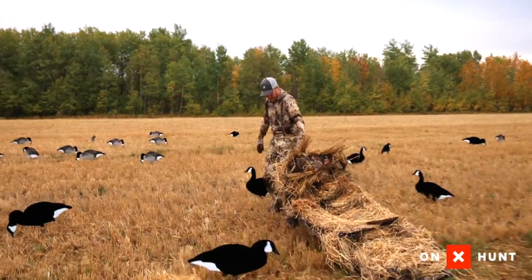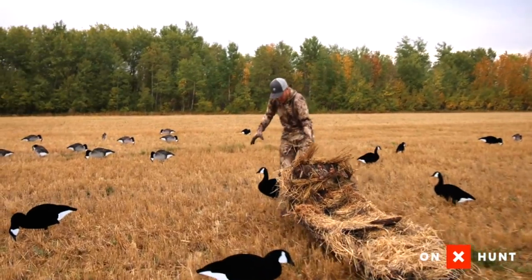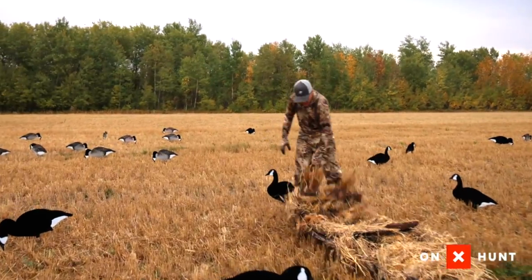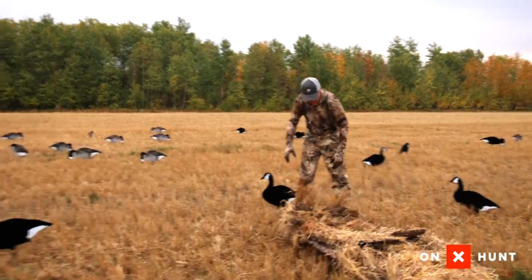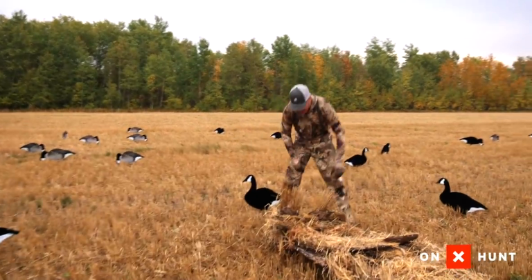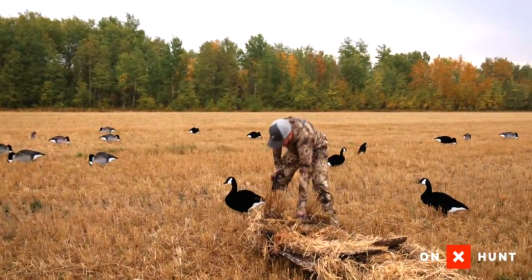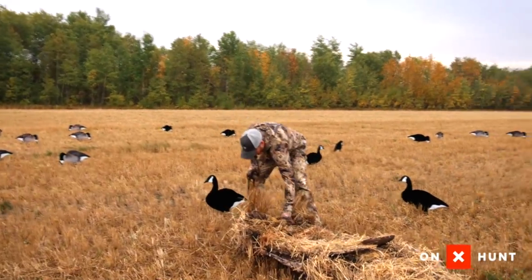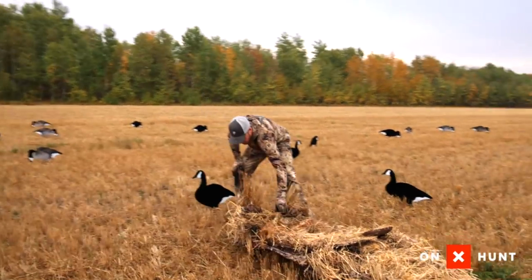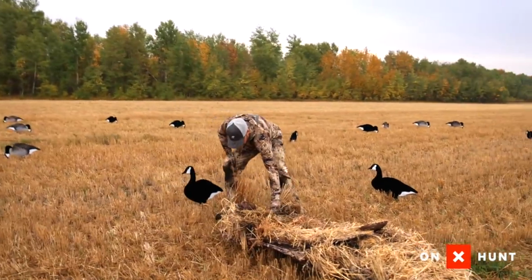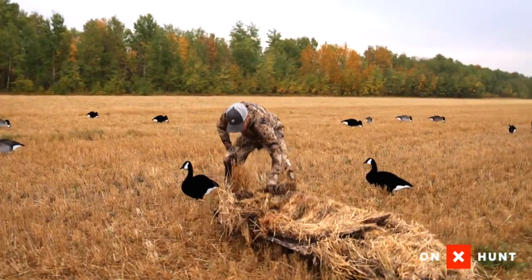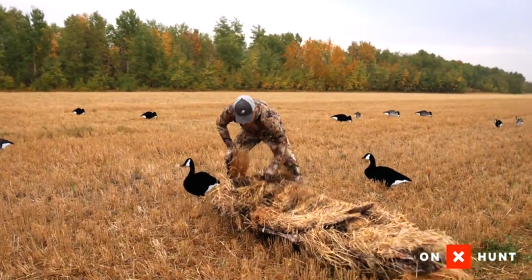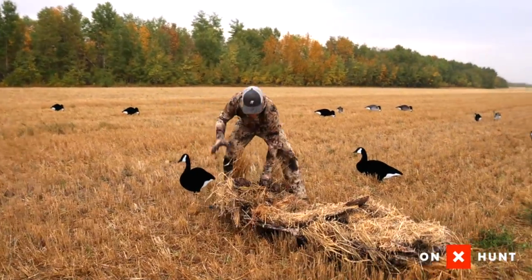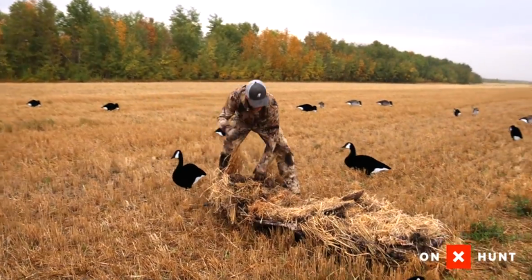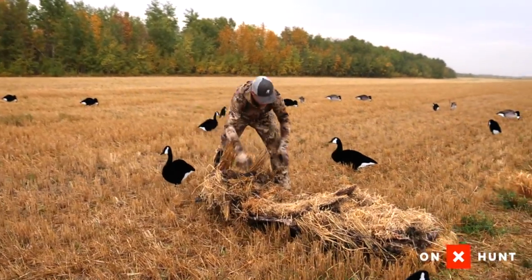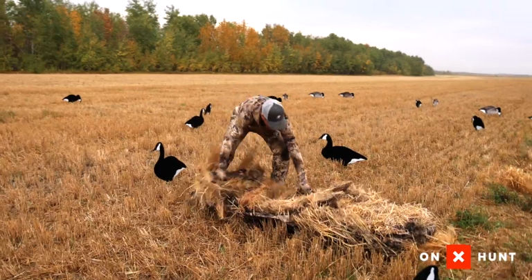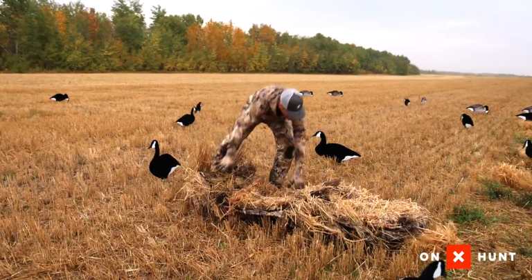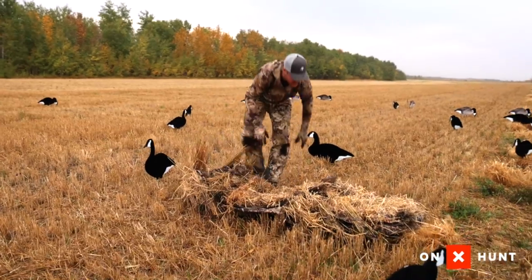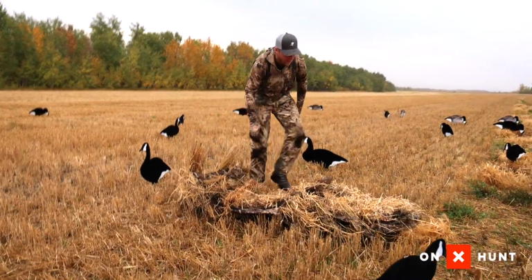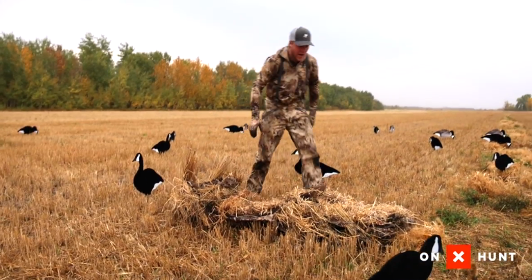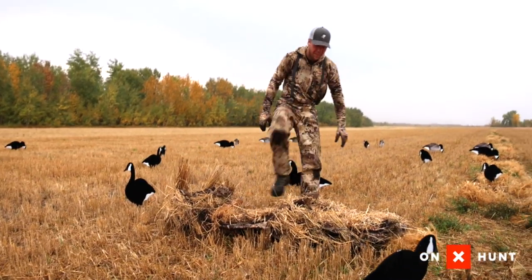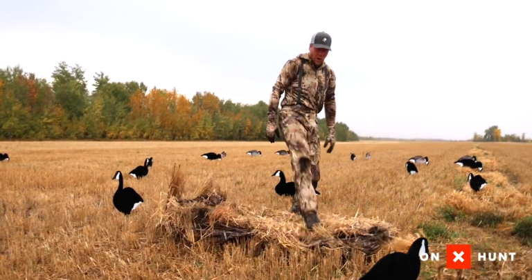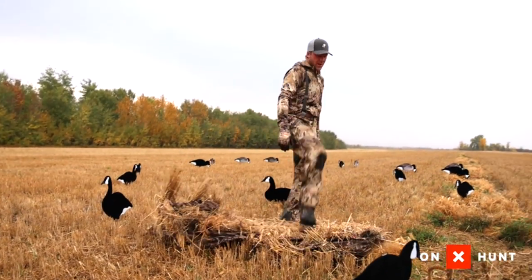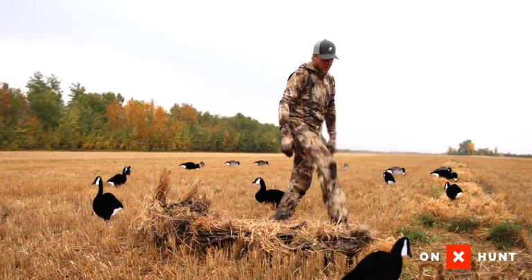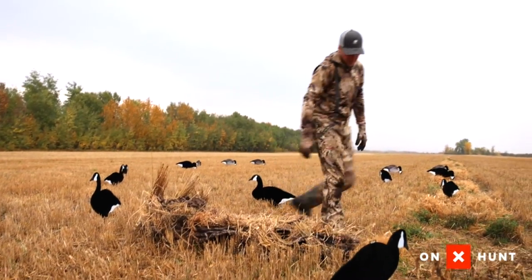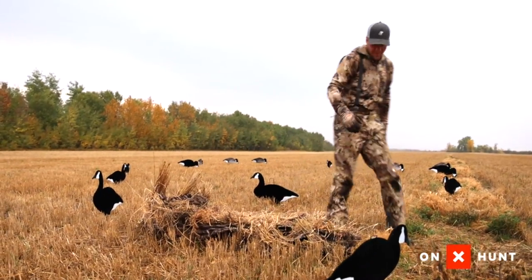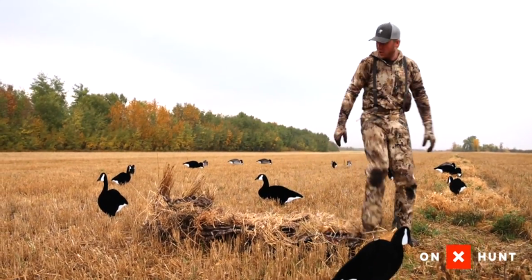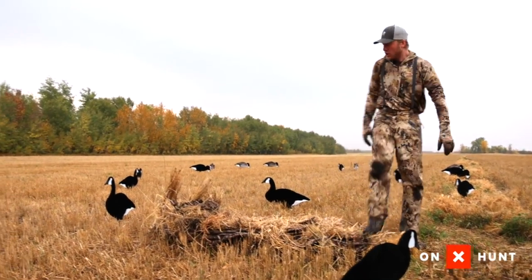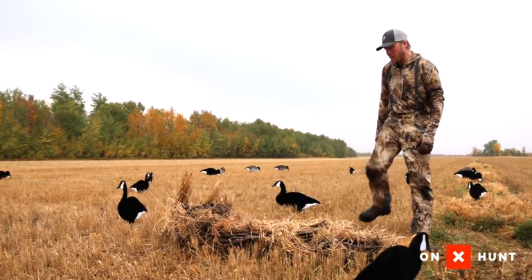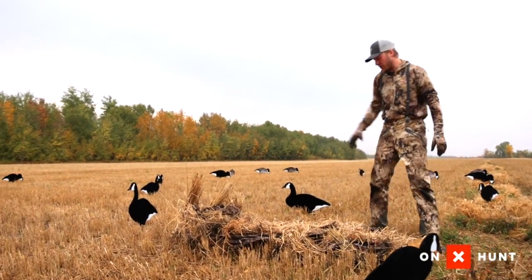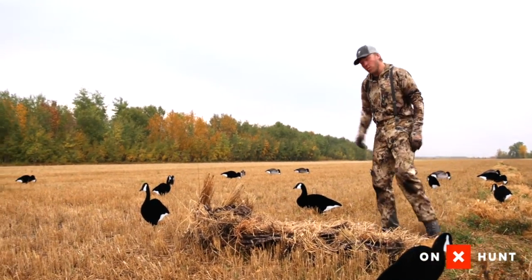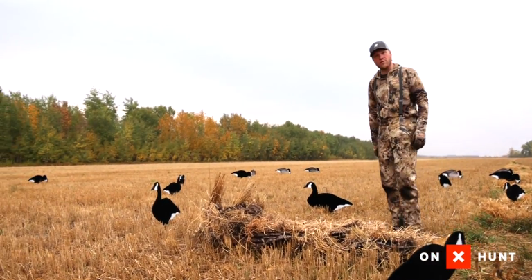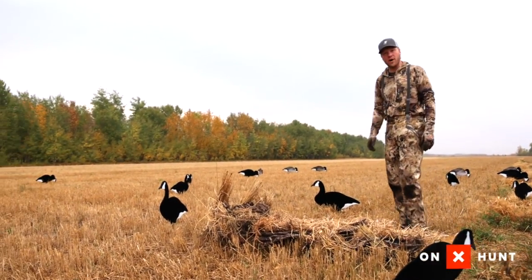Now we've got a nice natural spot right here. This is the first time I've been walking in this area. I got my ground blind all stubbled up — should be good to go, ready for a hunt.